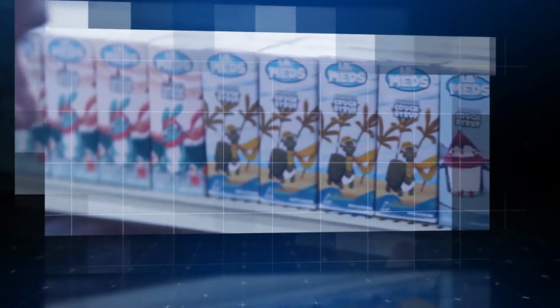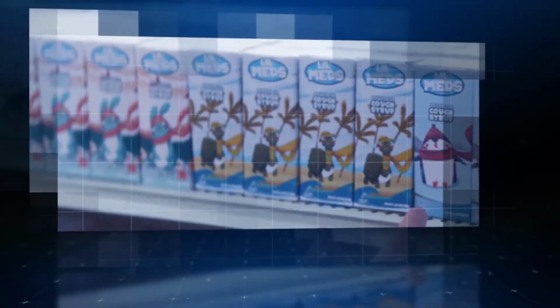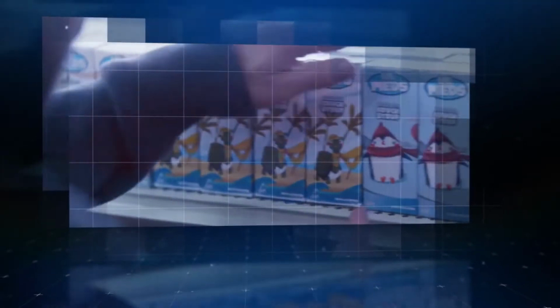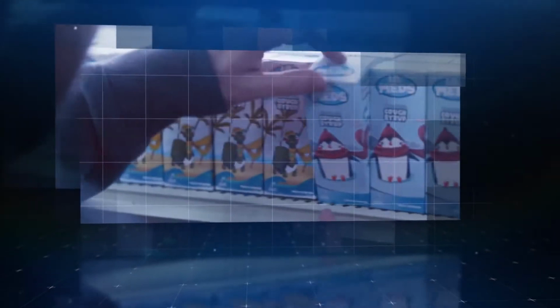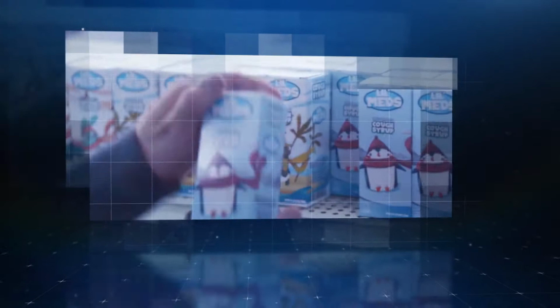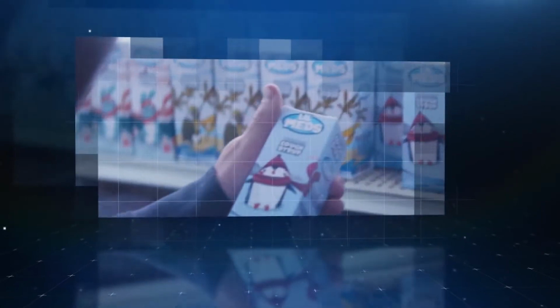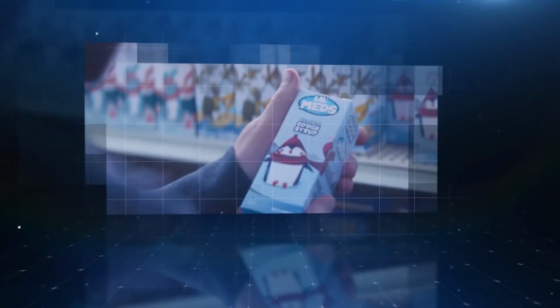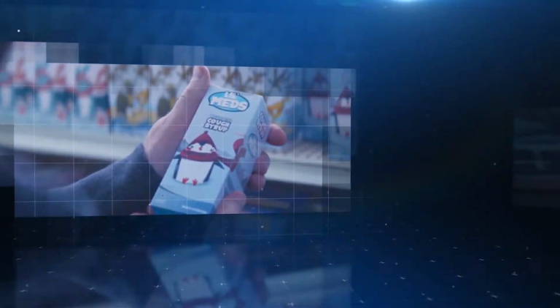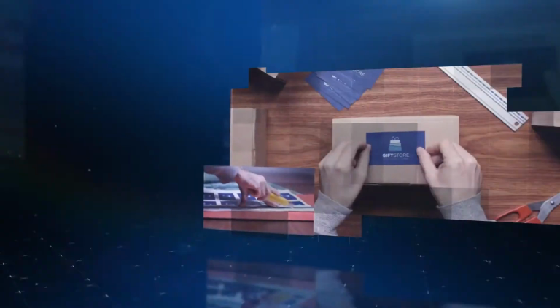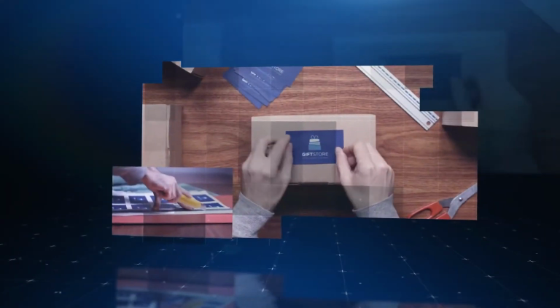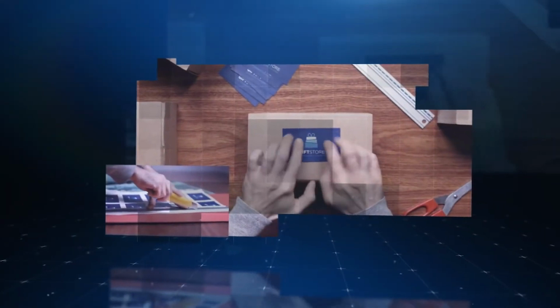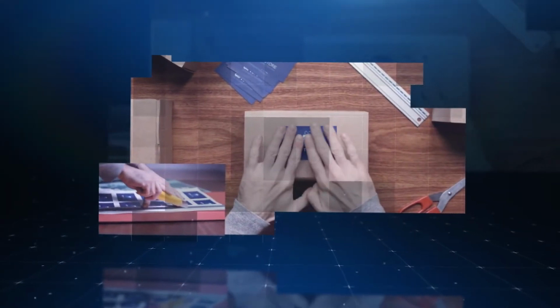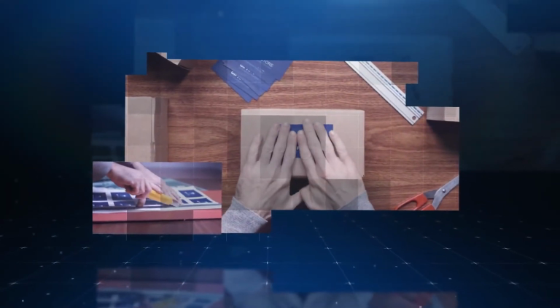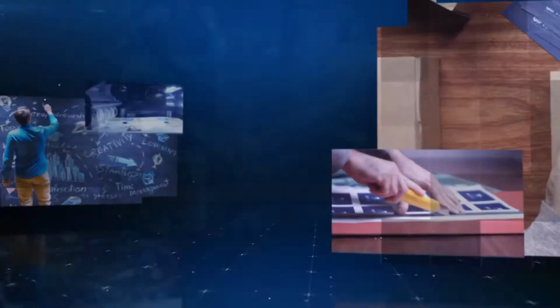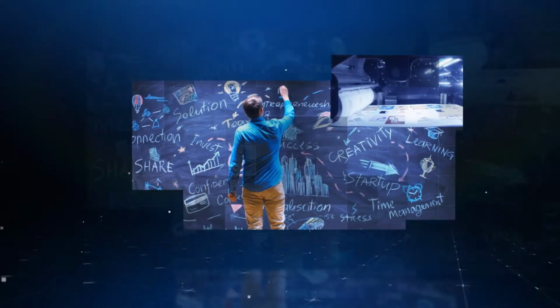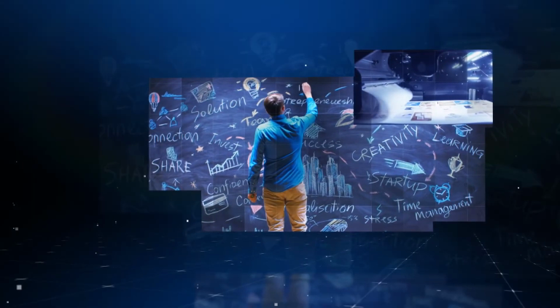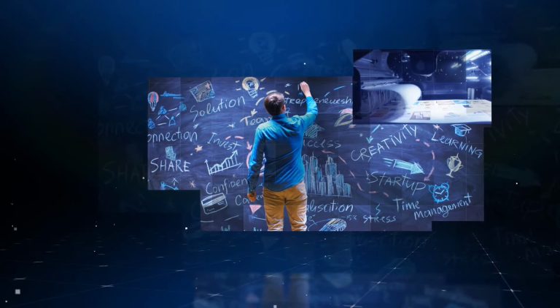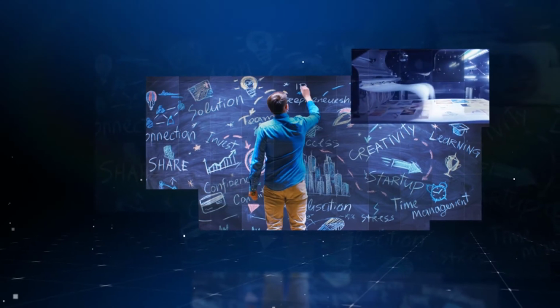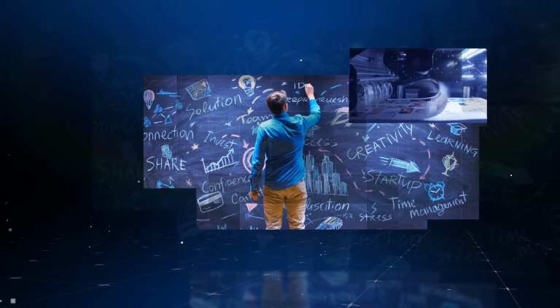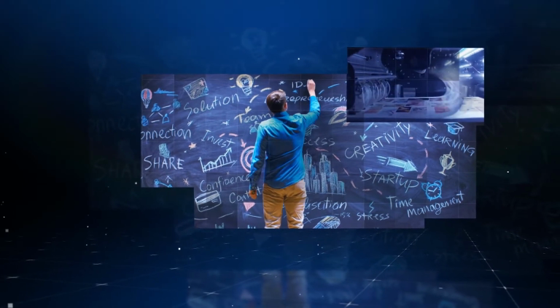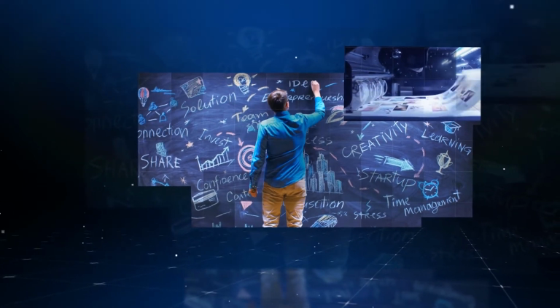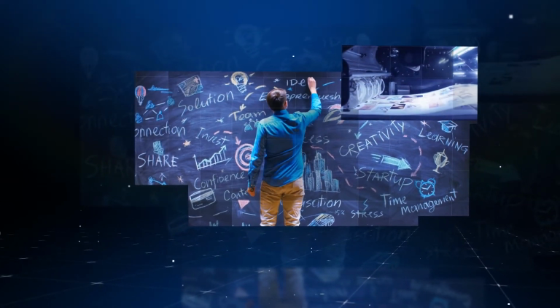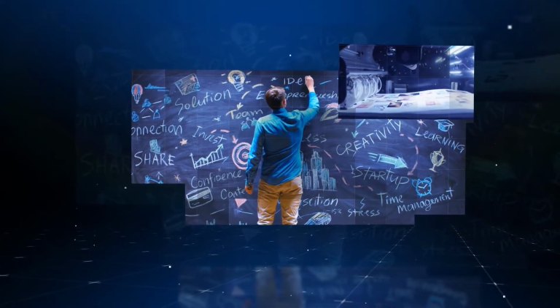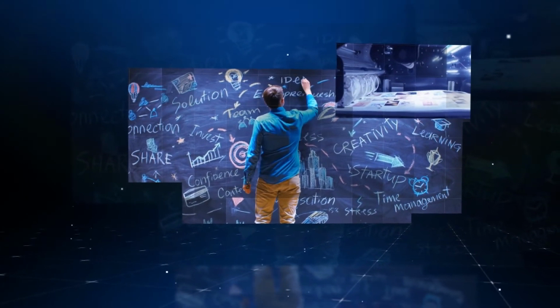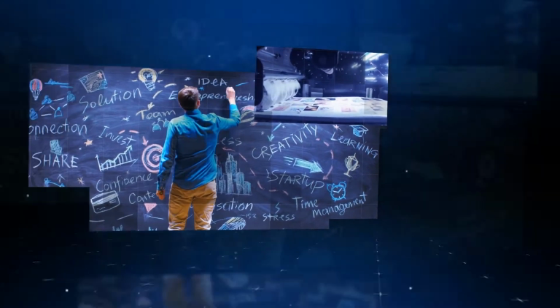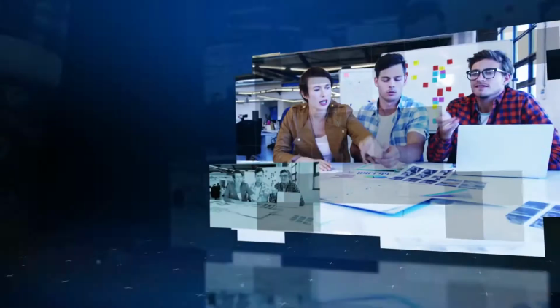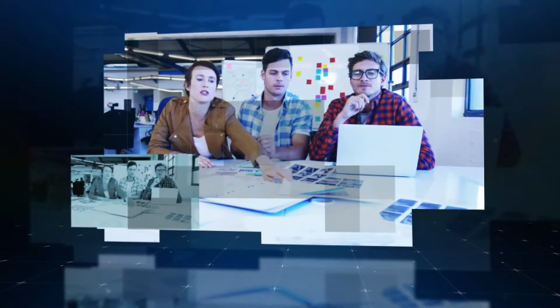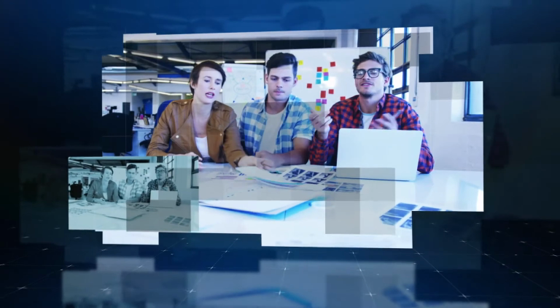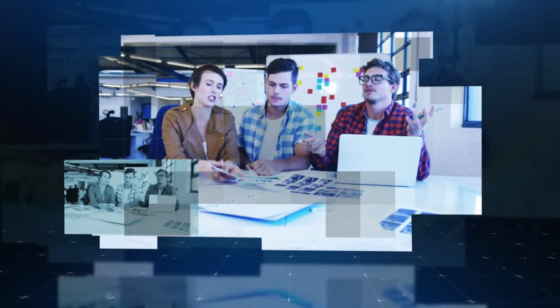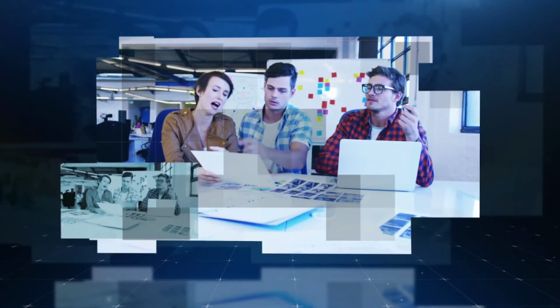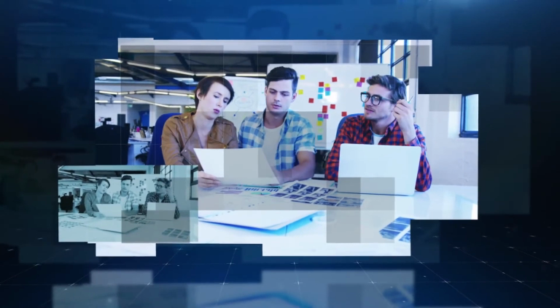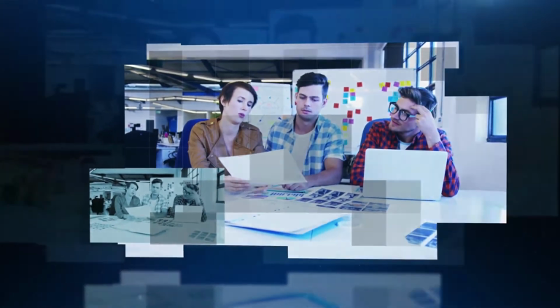In the era of customization, there are solutions for big brands and for artisan makers. But more and more businesses in between are seeking a way to unleash their creativity. Now you have the power to give it to them.